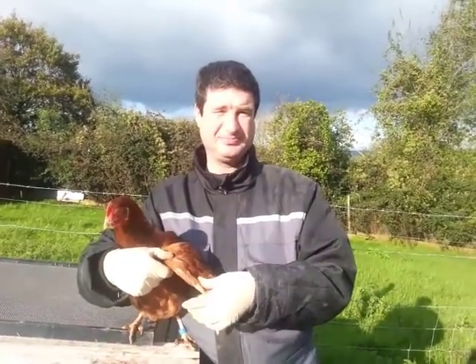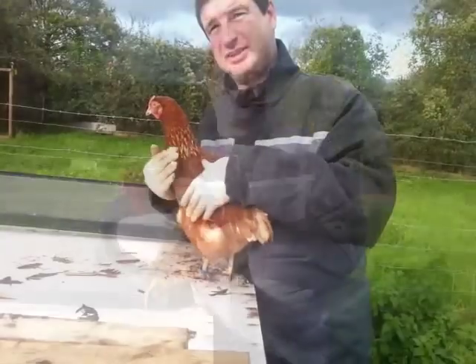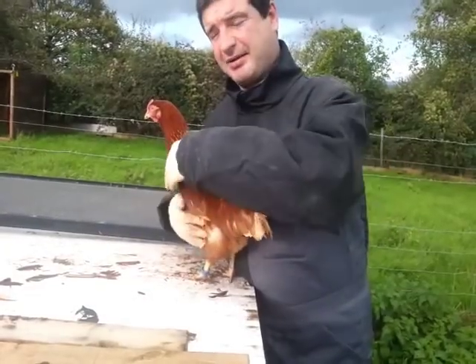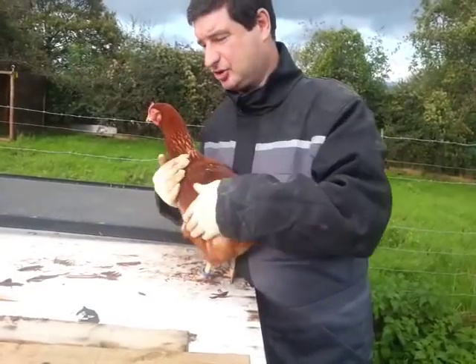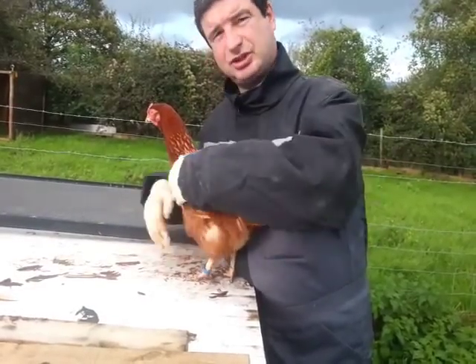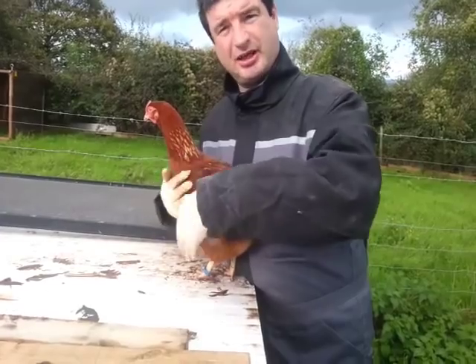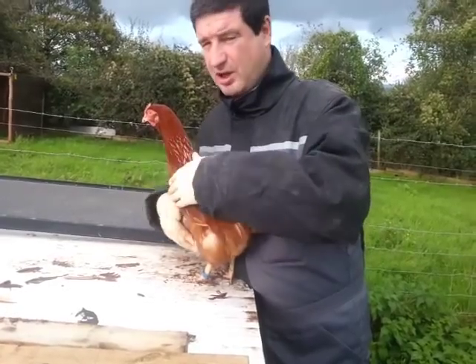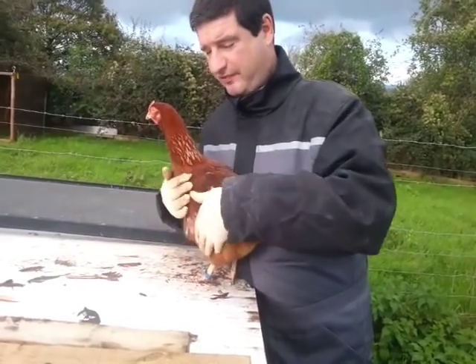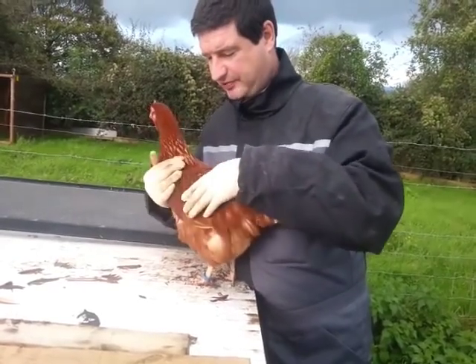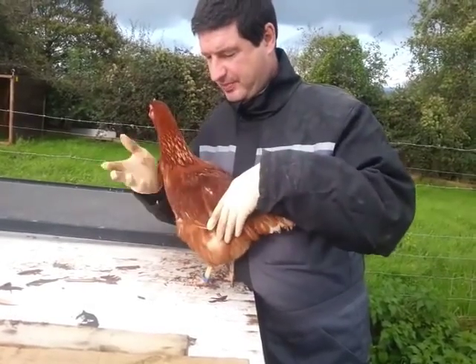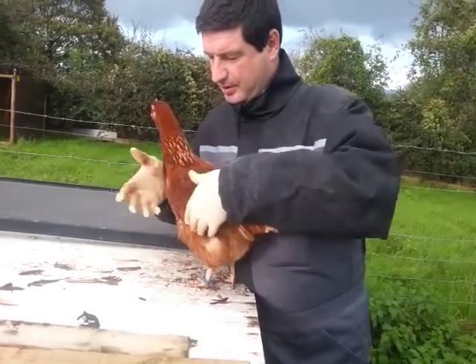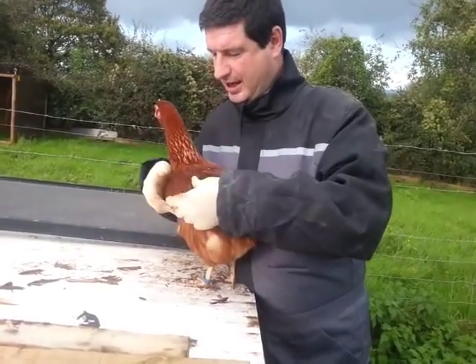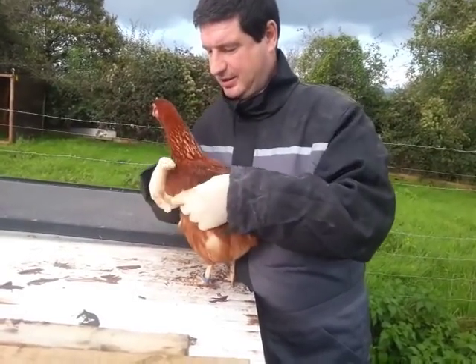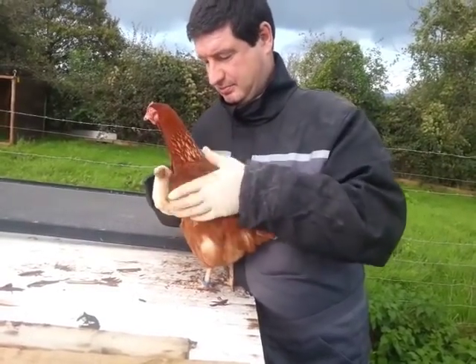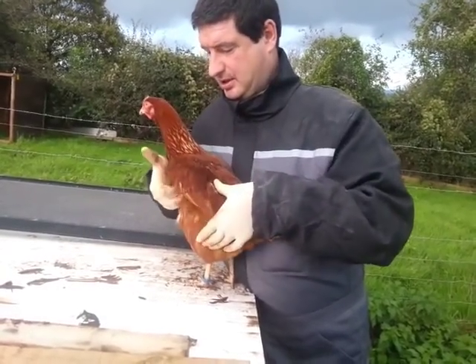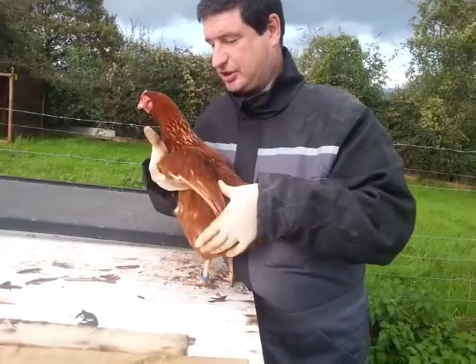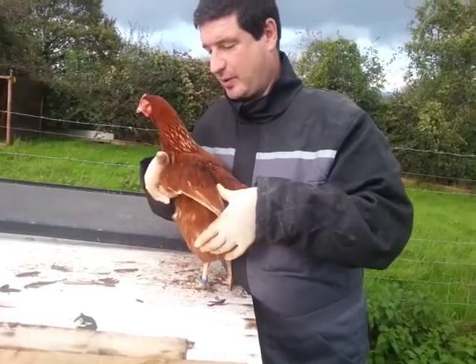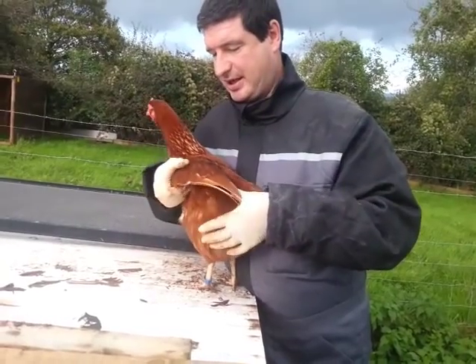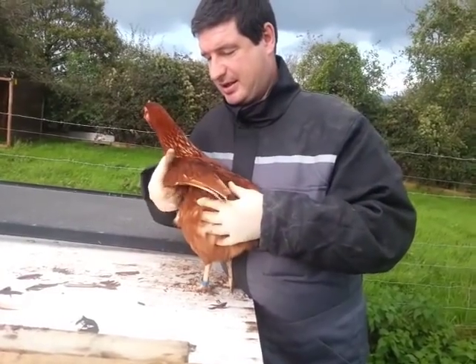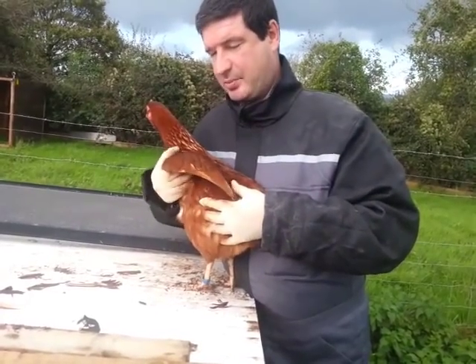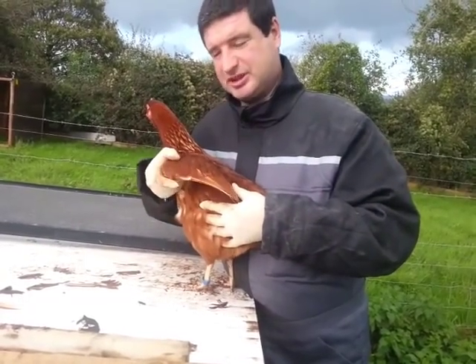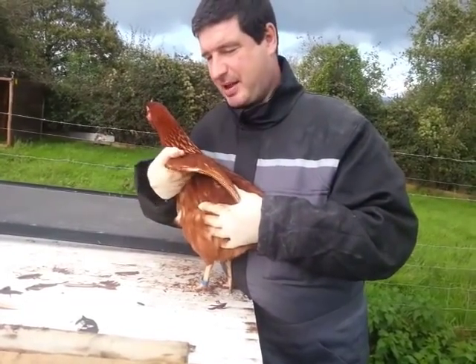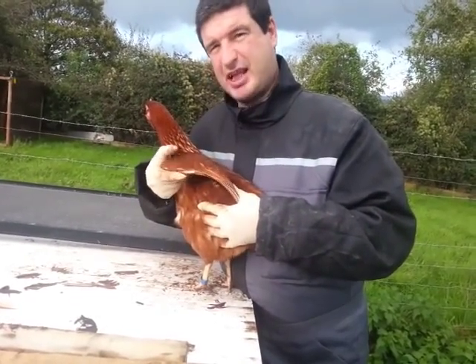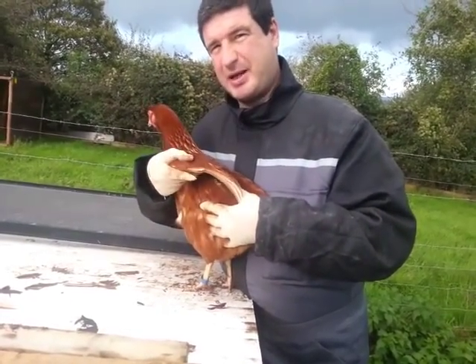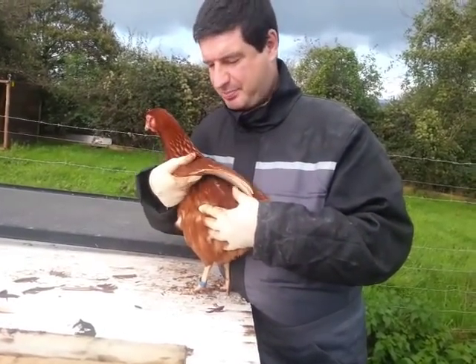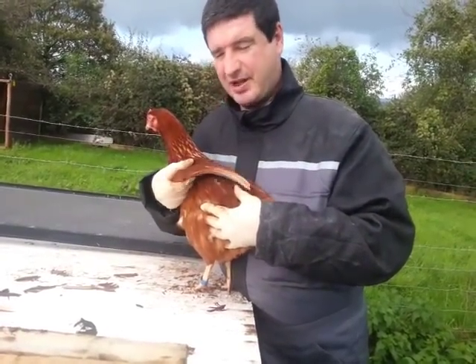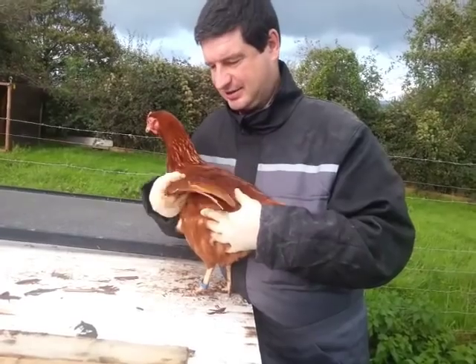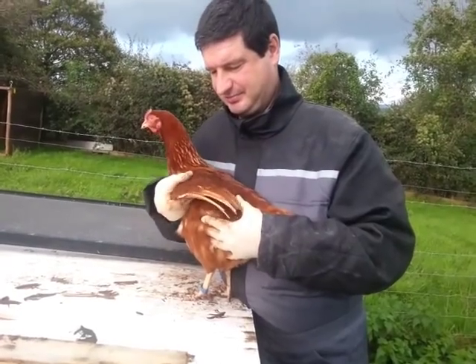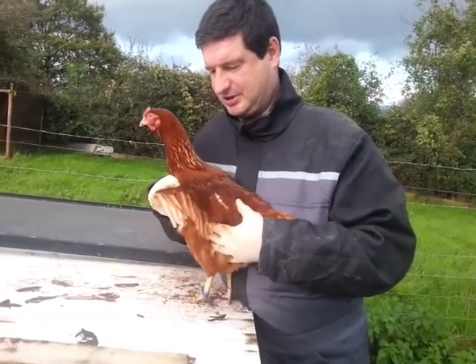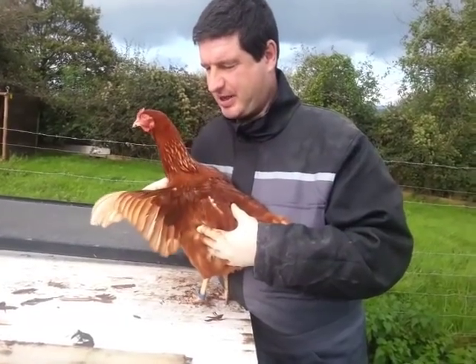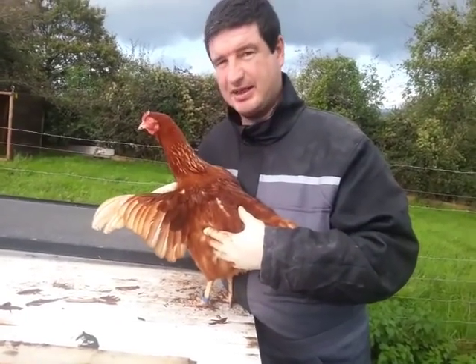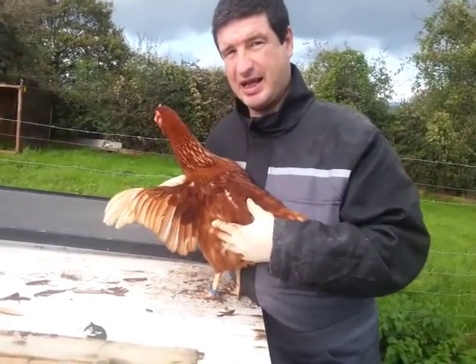We need to just calm down the chicken — stroke, whatever works for you. Put our hand under the chicken's wing and we're going to spread them out just like you'd spread out a deck of cards.